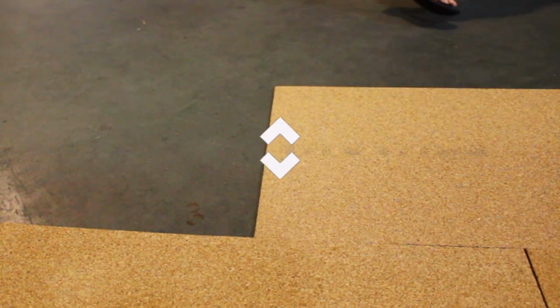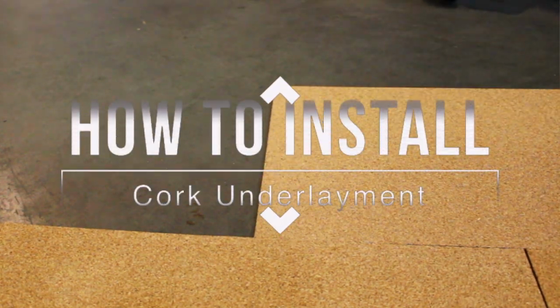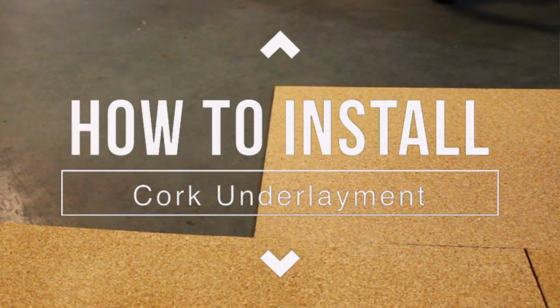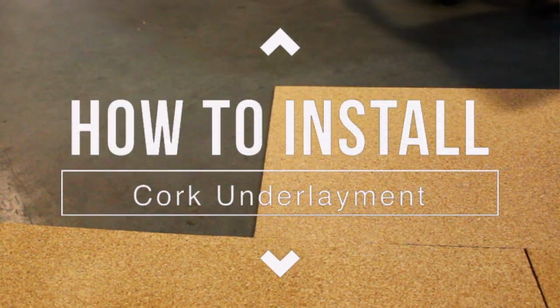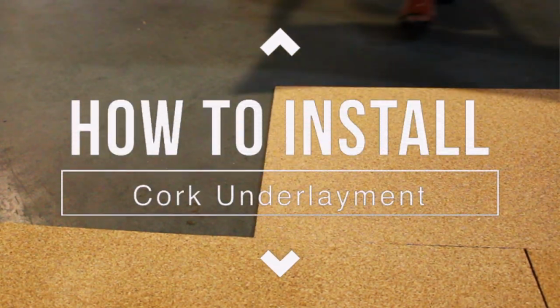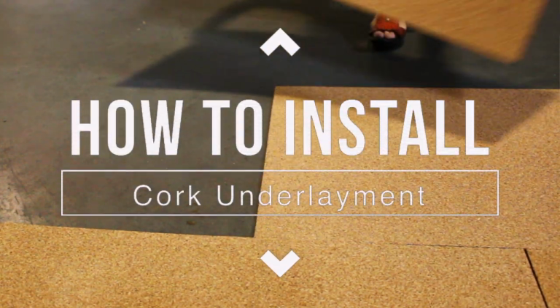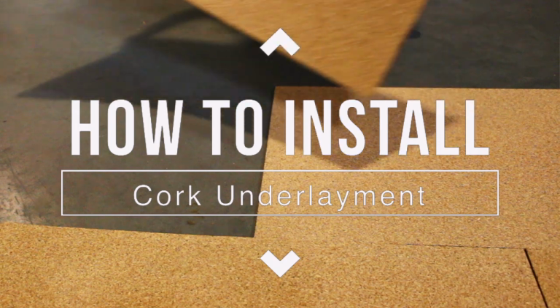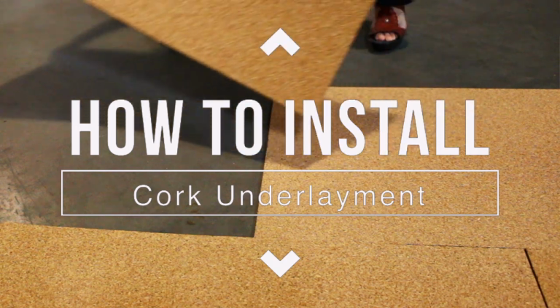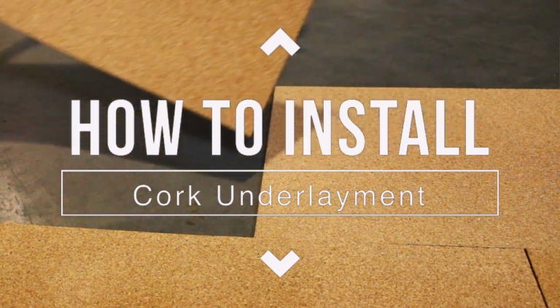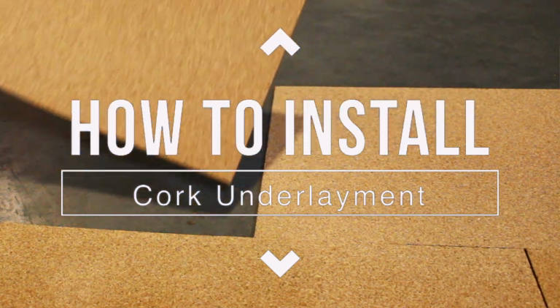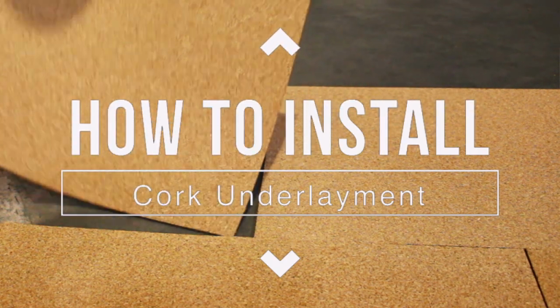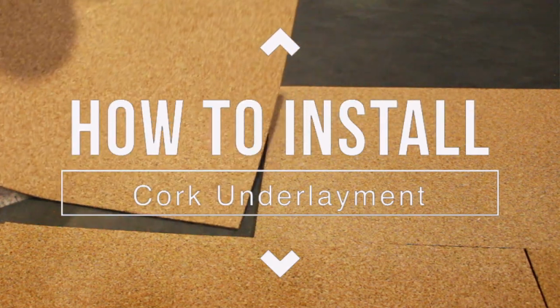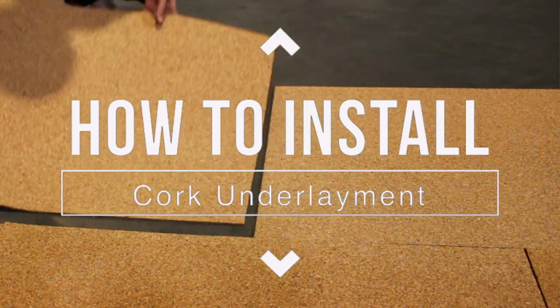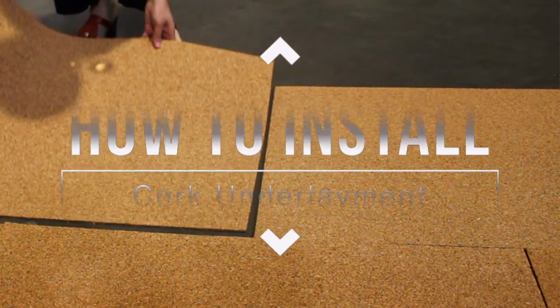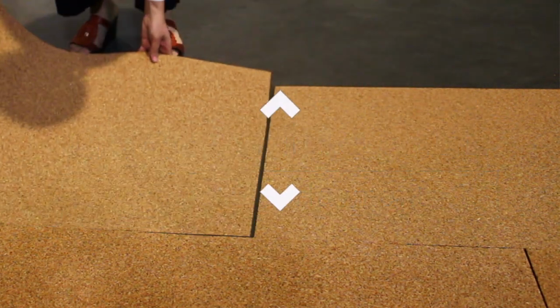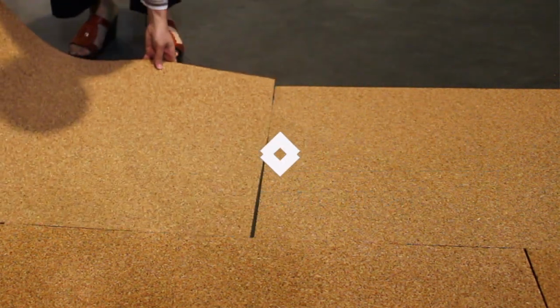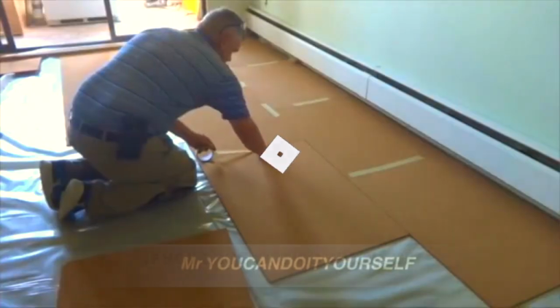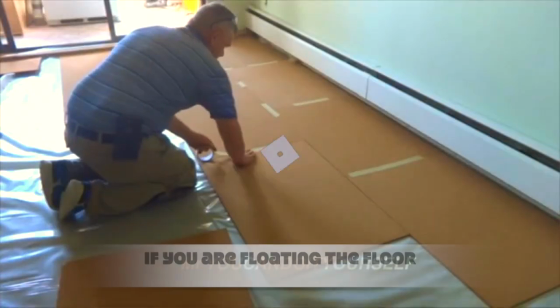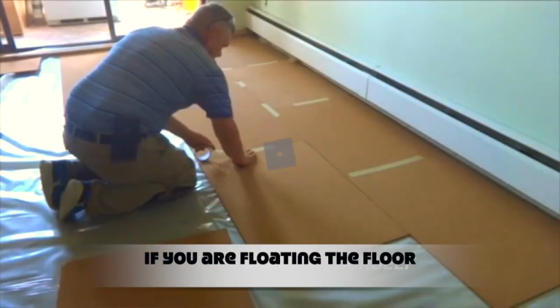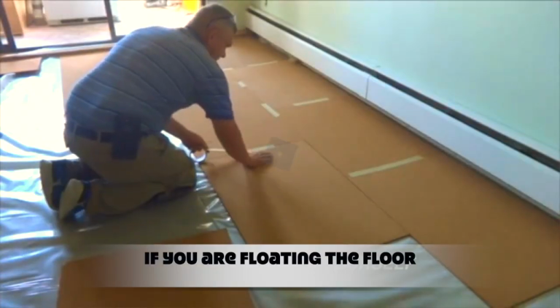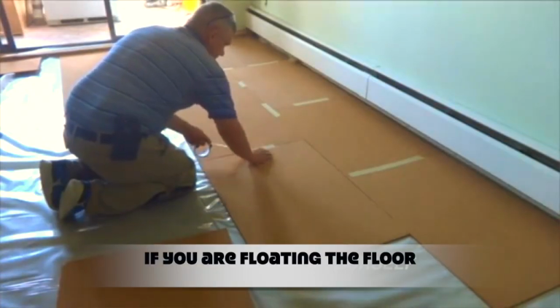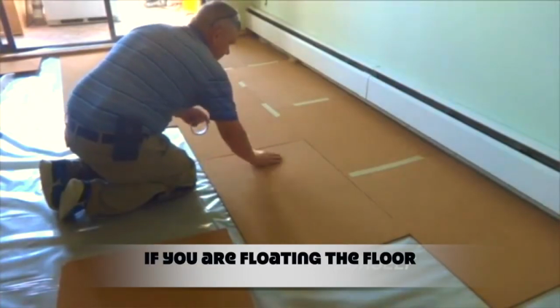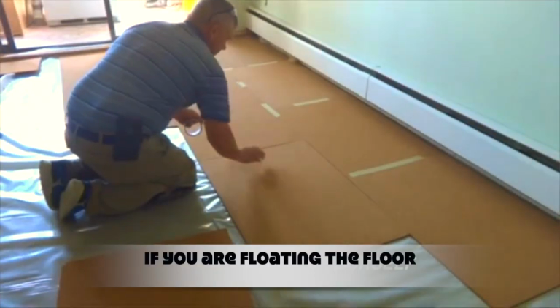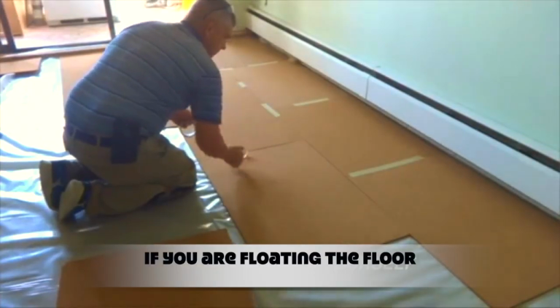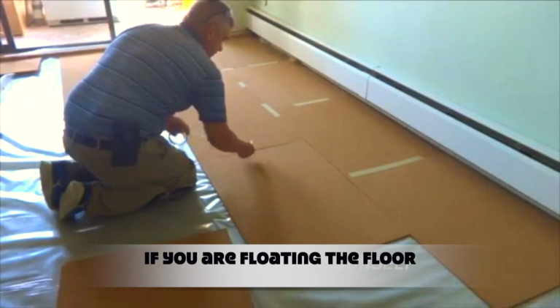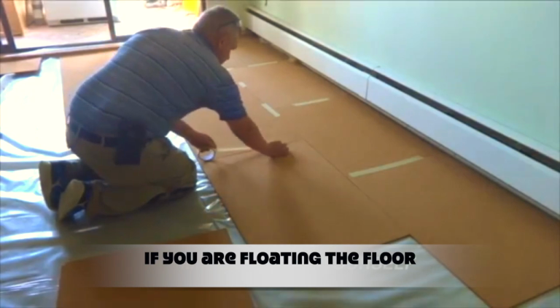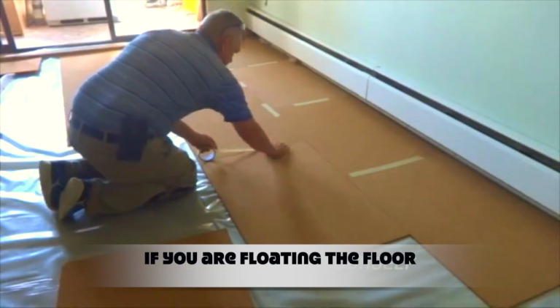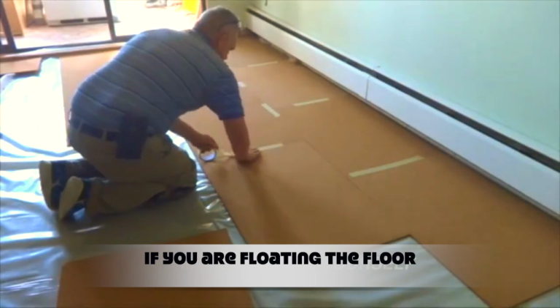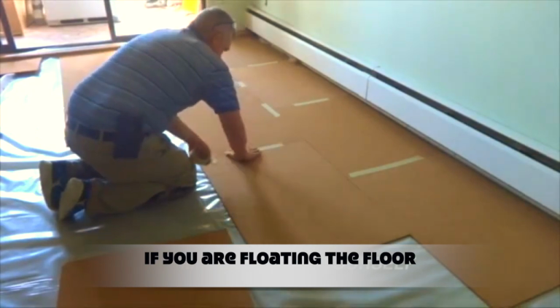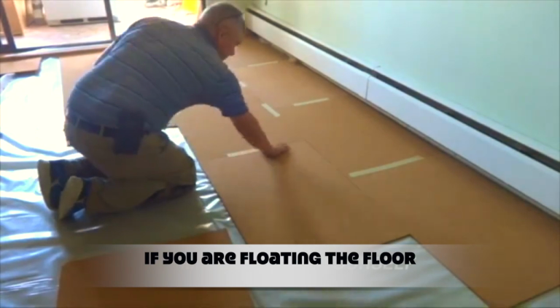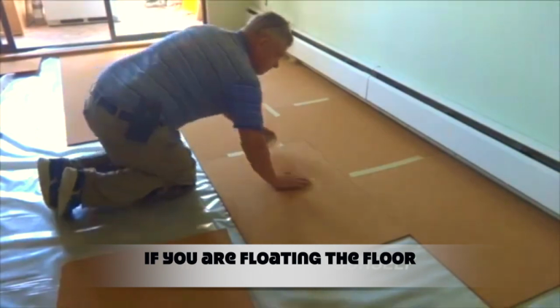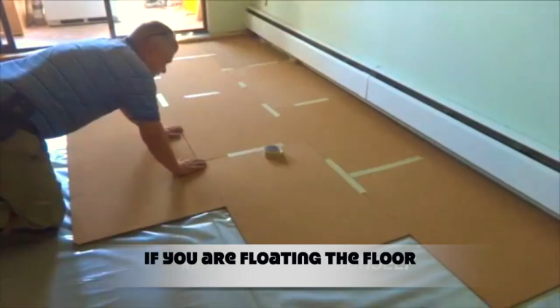A cork underlay is easy to install. You will treat your underlay like you would treat the floor above it. If you are floating the floor, then you float the underlay.